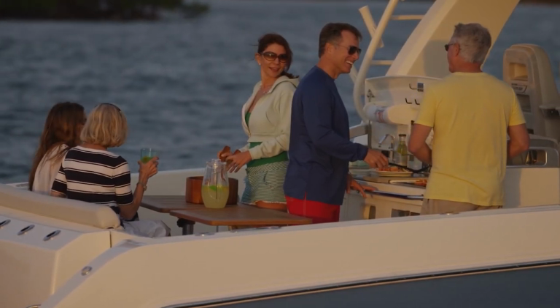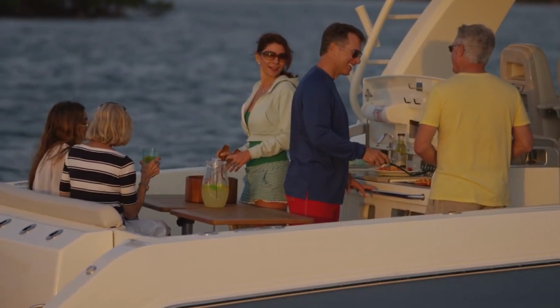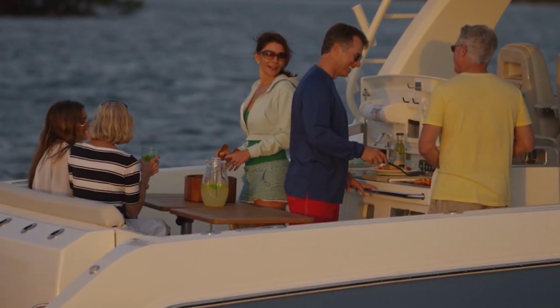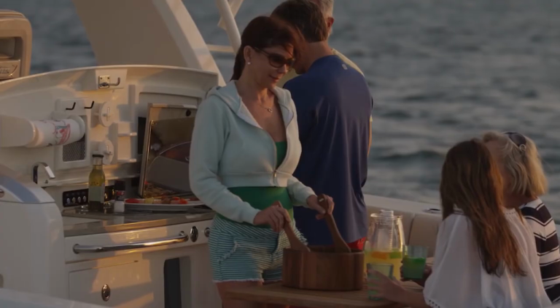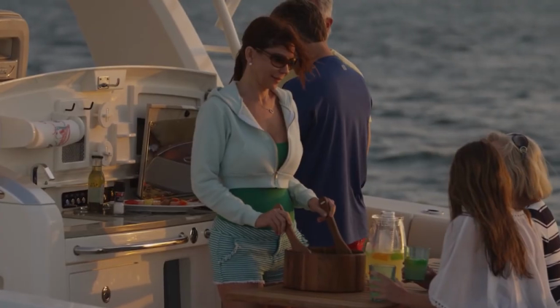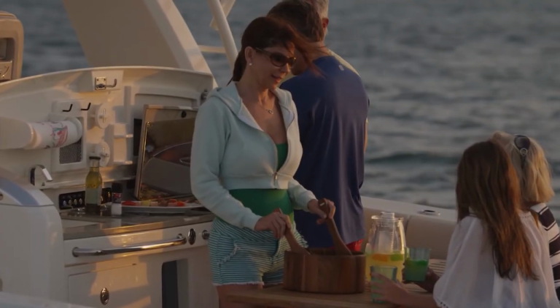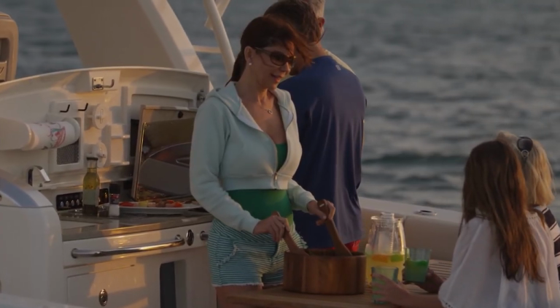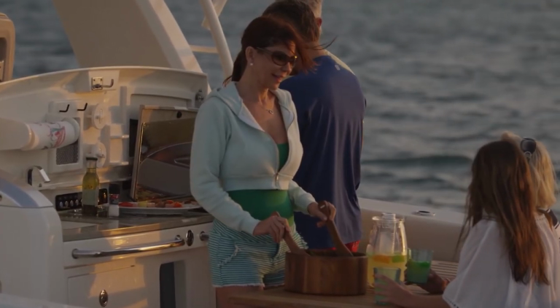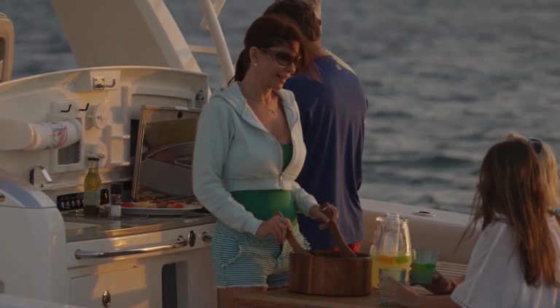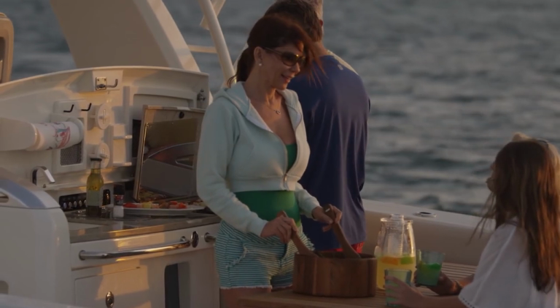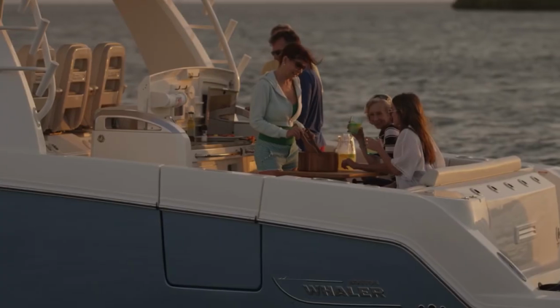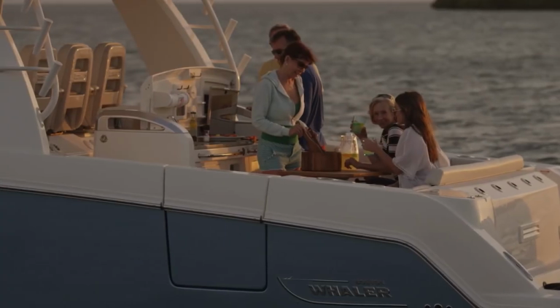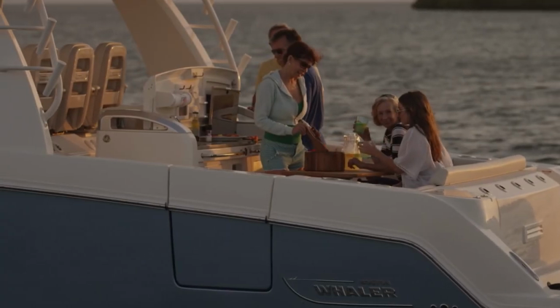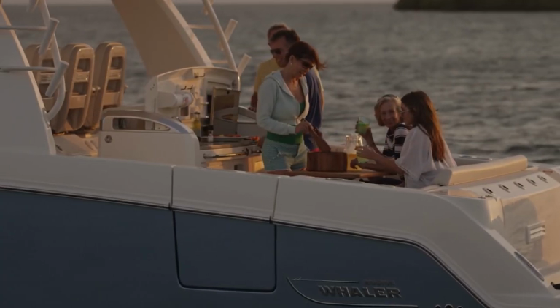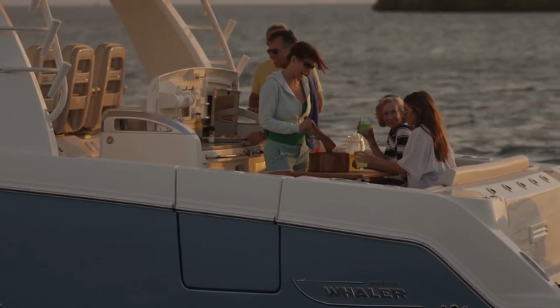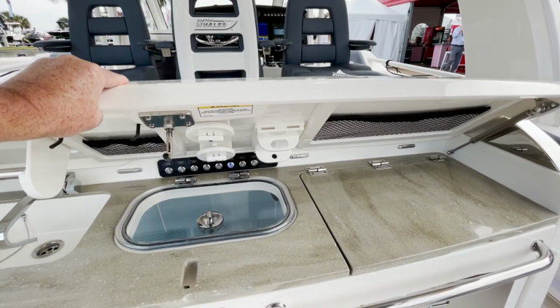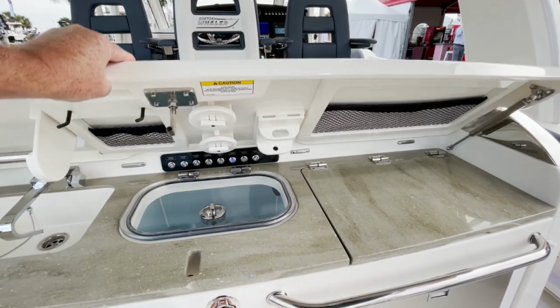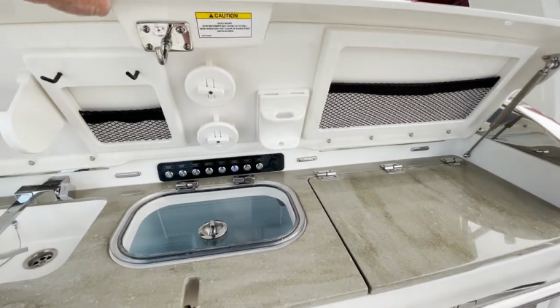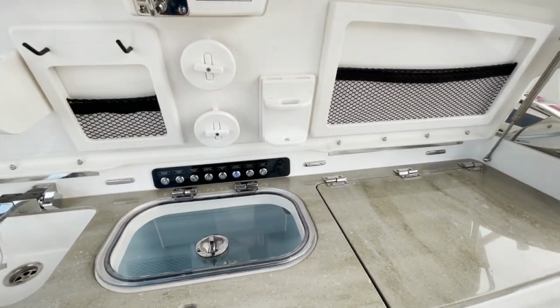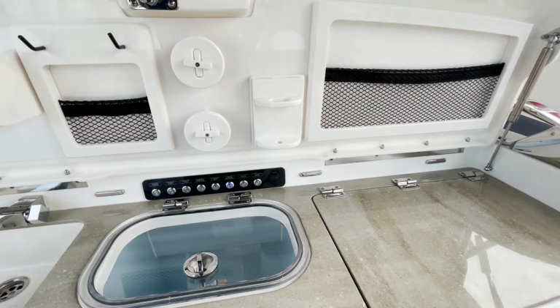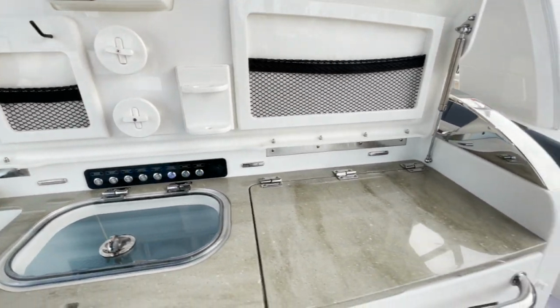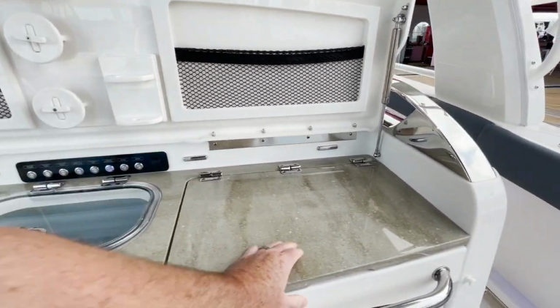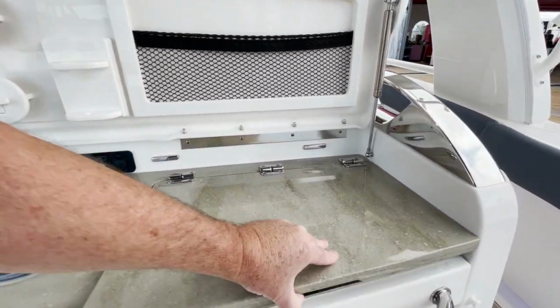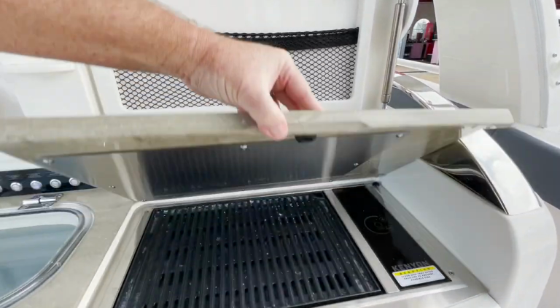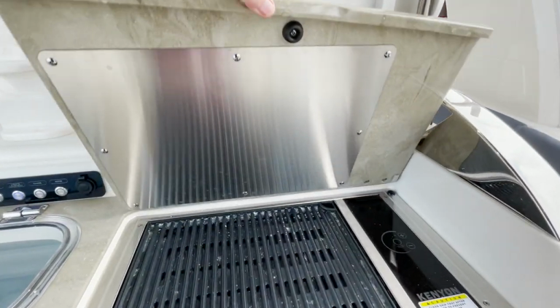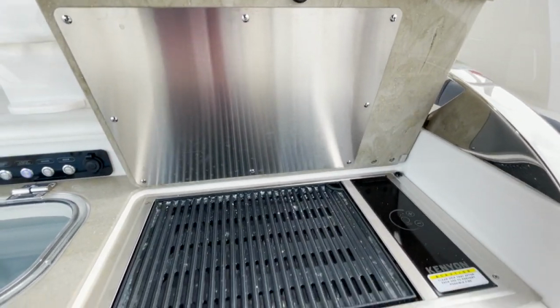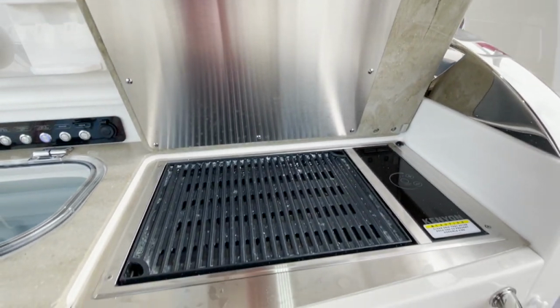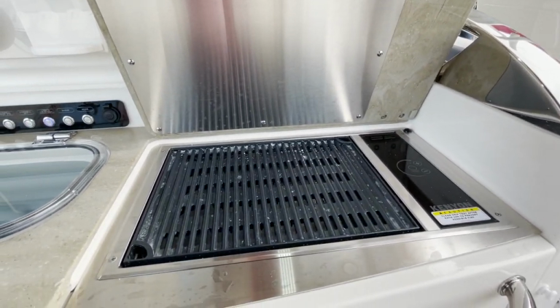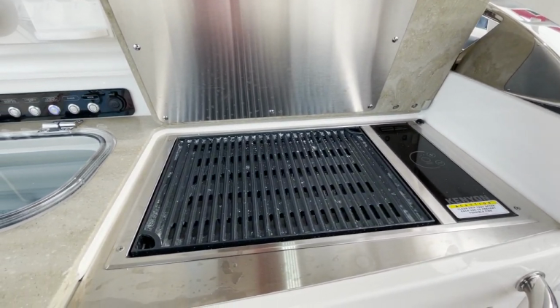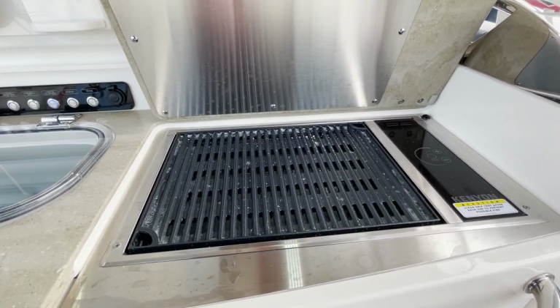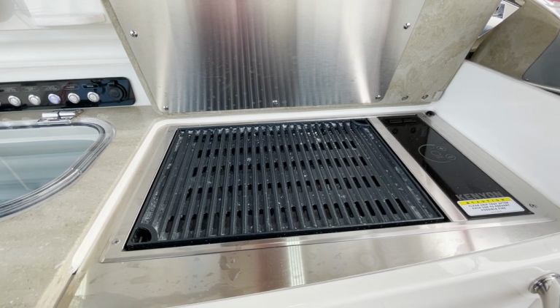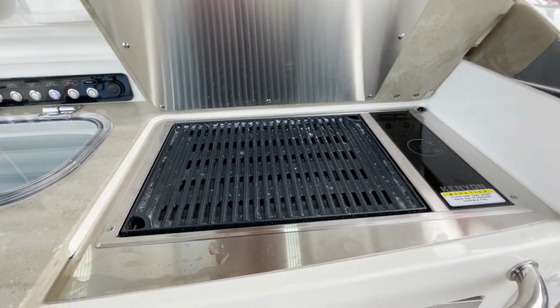This is a standard 420 prep station — and you believe this, nothing standard here. You flip it up and you've got a grill, so you can fire up your fresh catch right here.